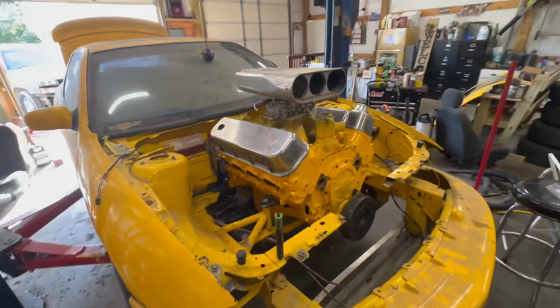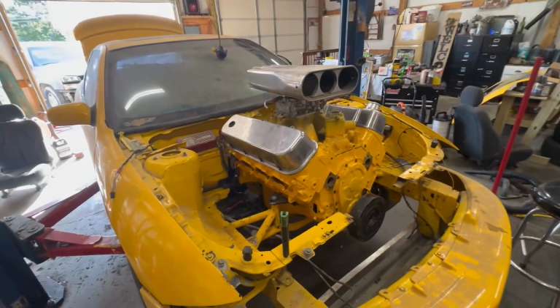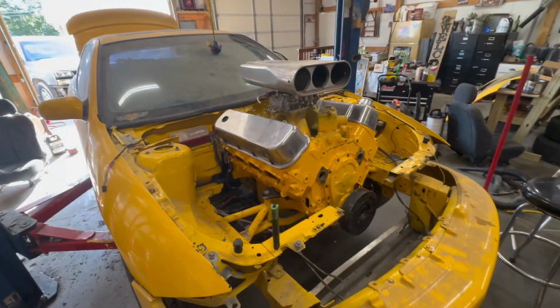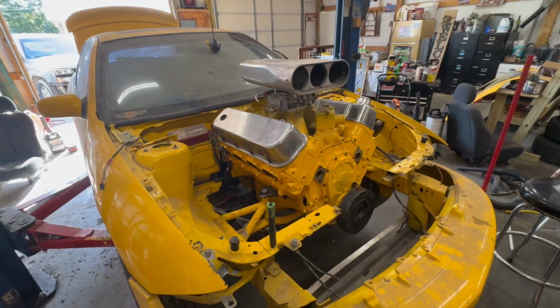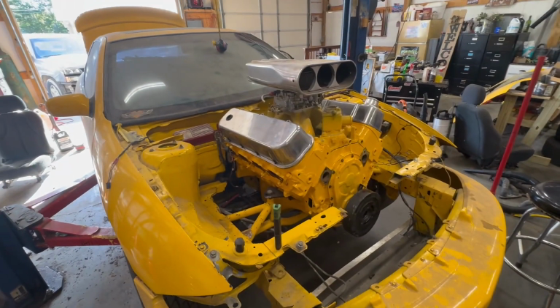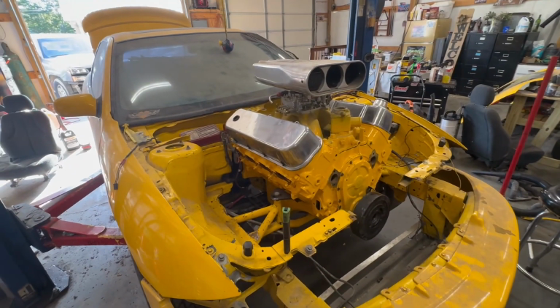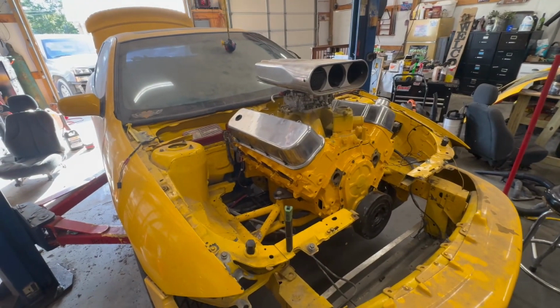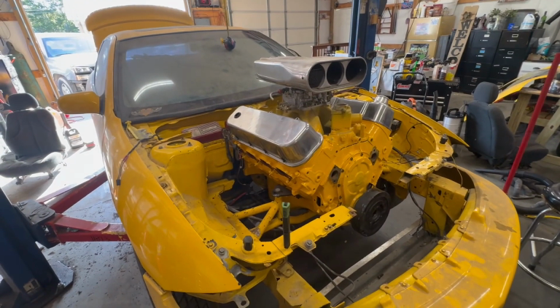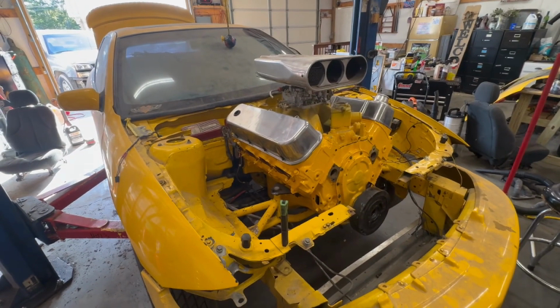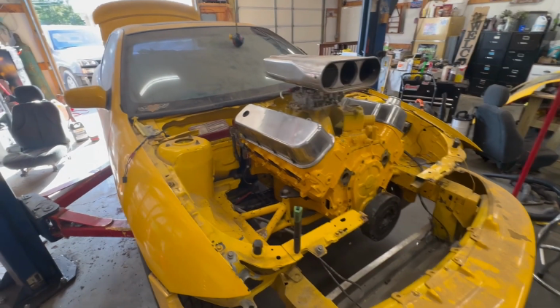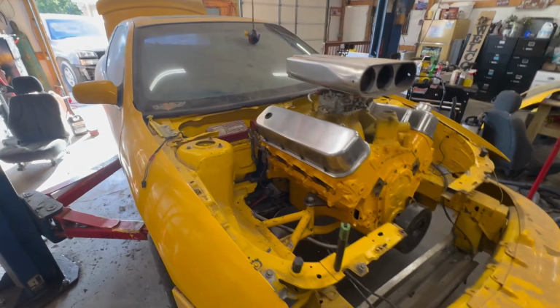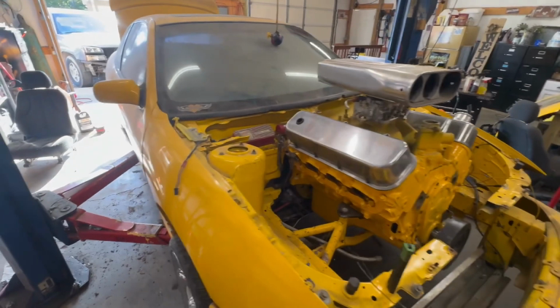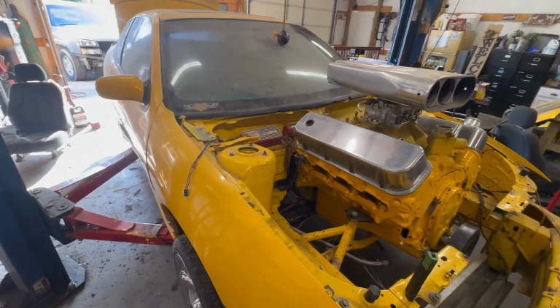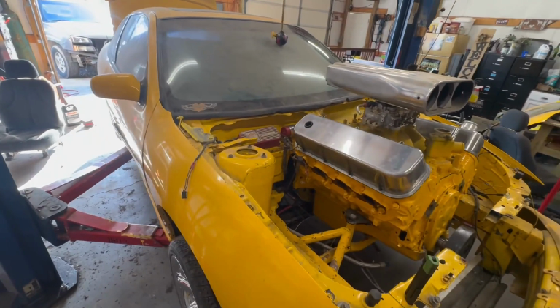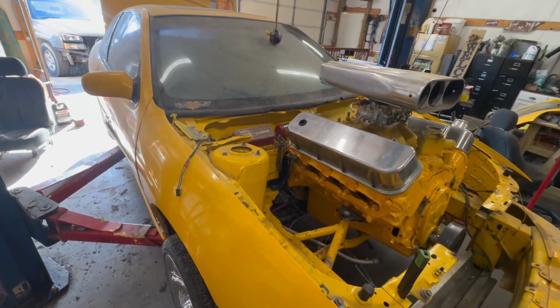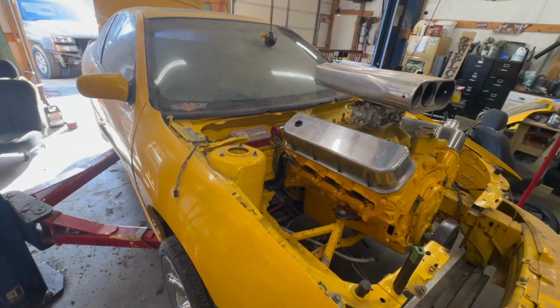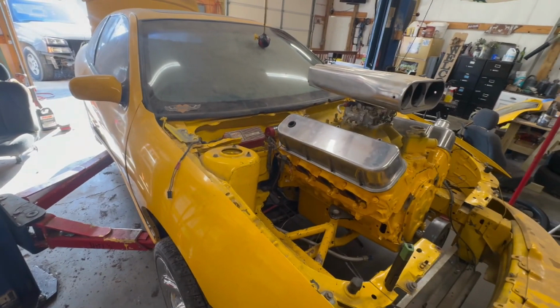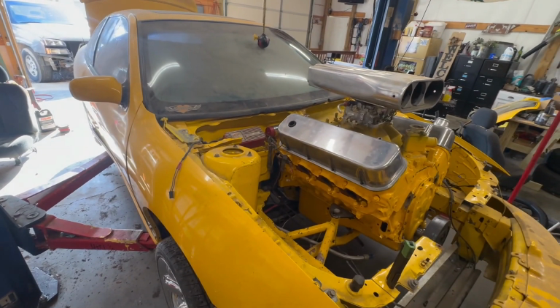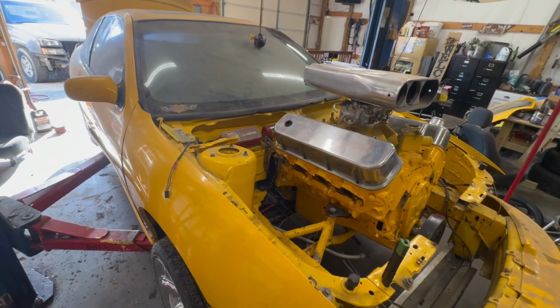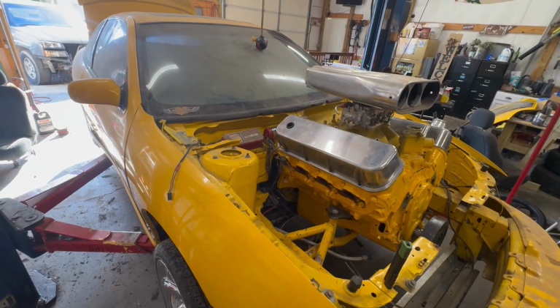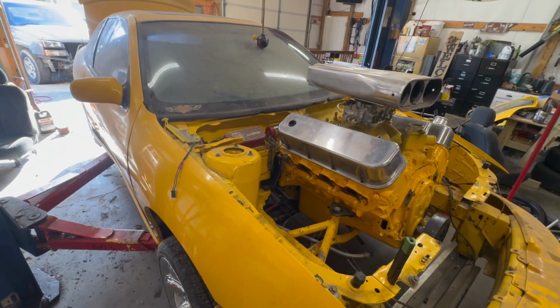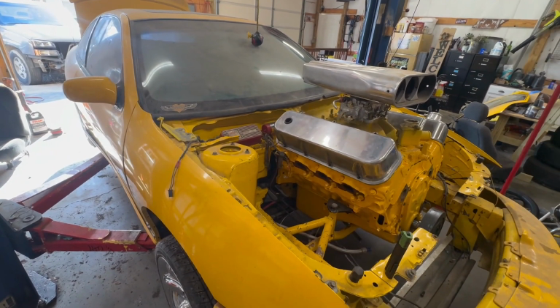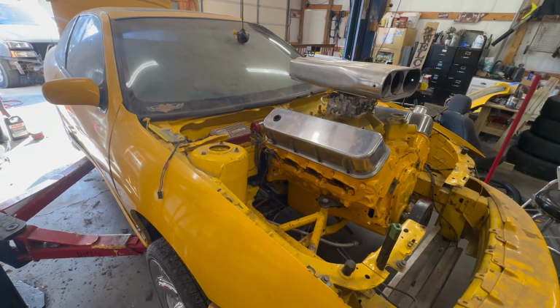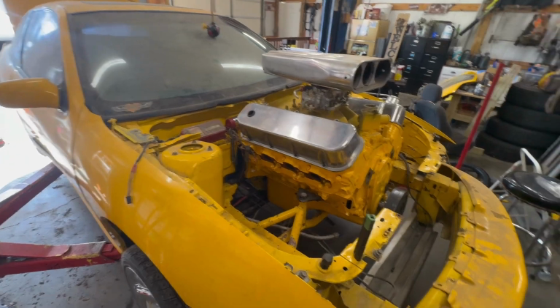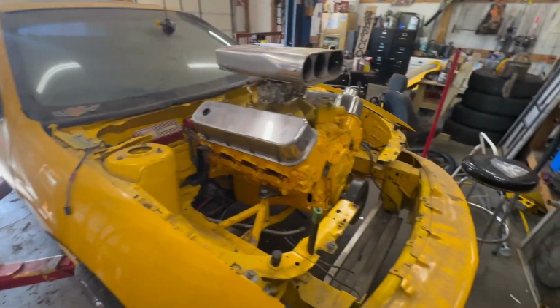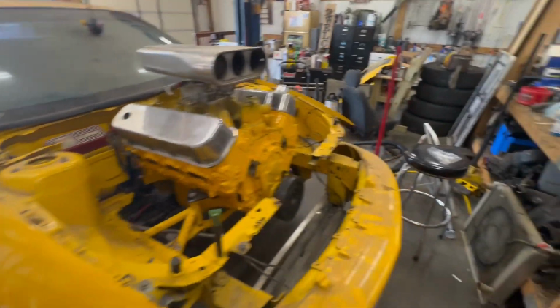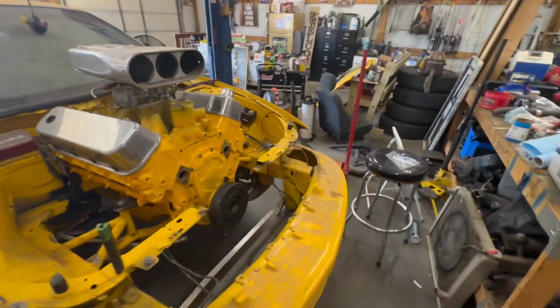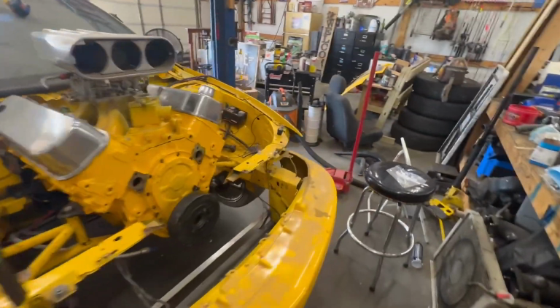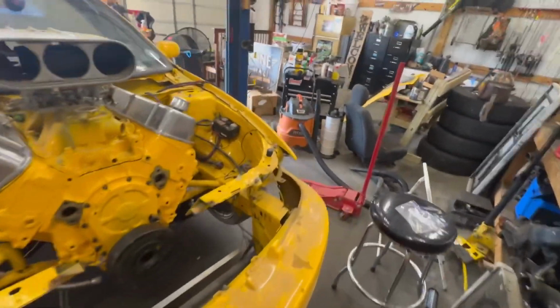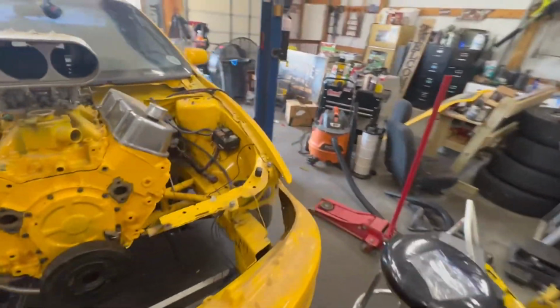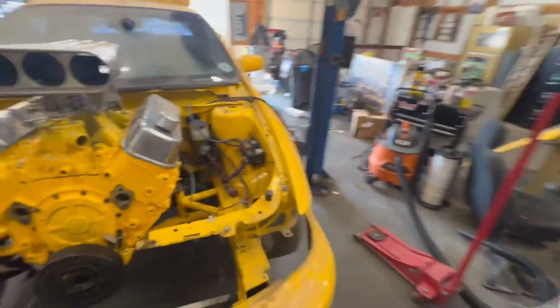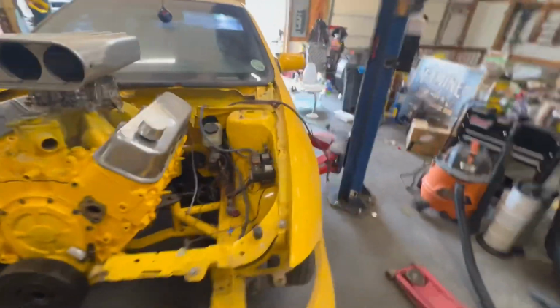I'm going to make a parts run either this afternoon or tomorrow — probably tomorrow — and pick up several of the things I need, like the bell housing bolts and intake gaskets and such.